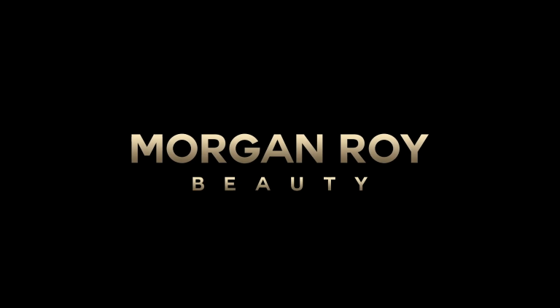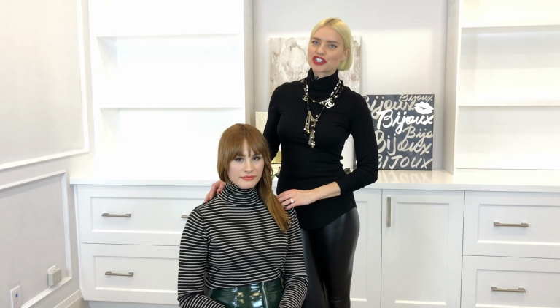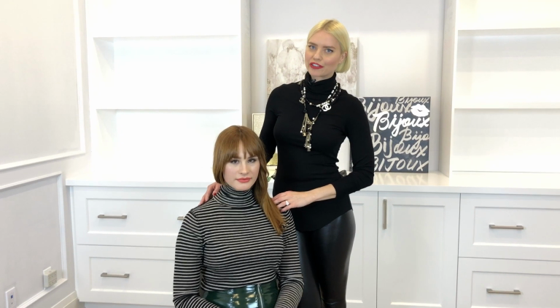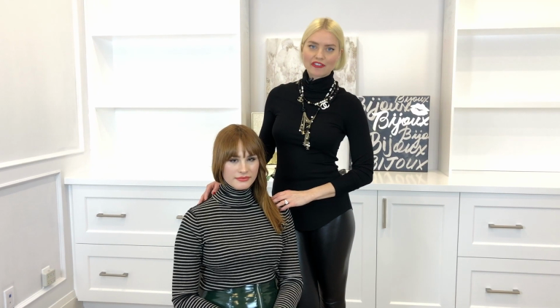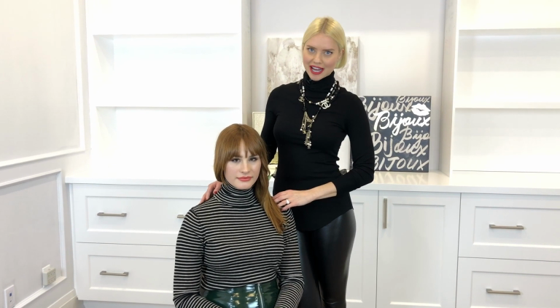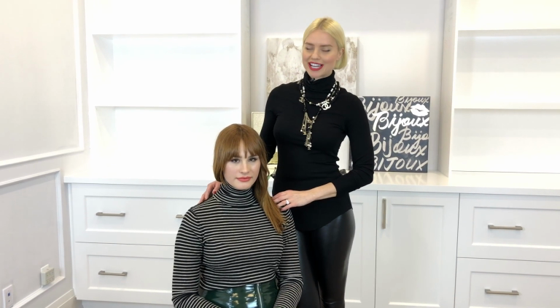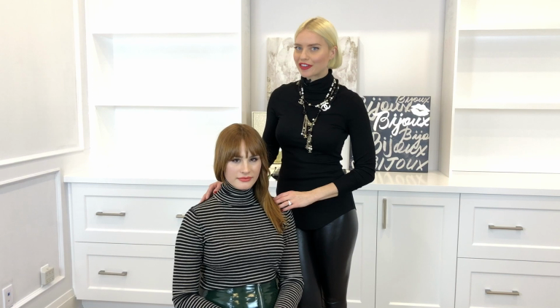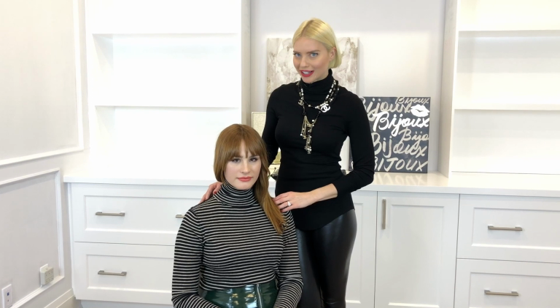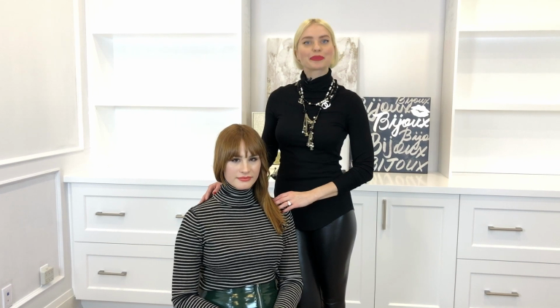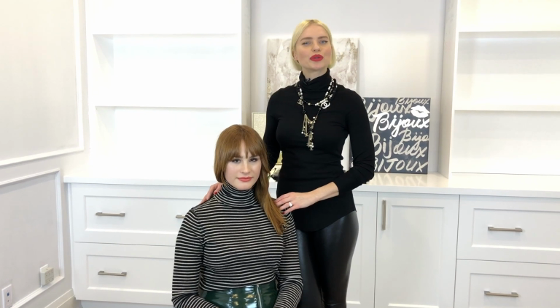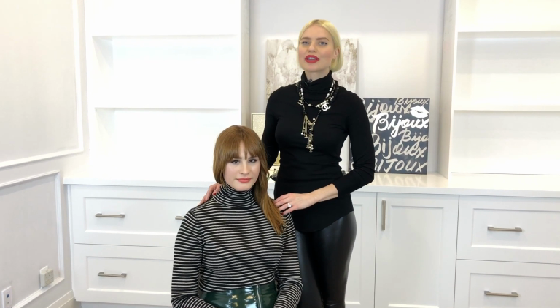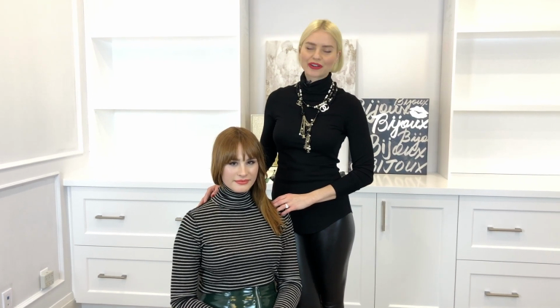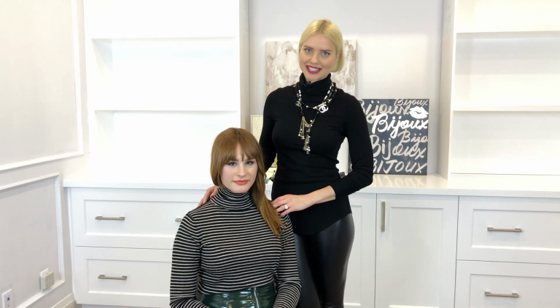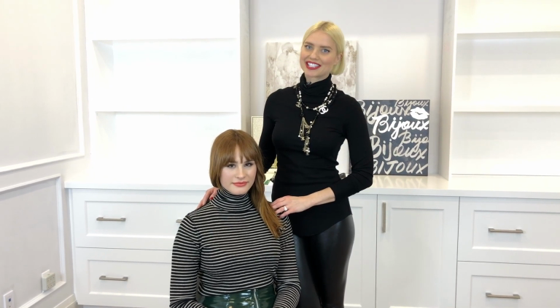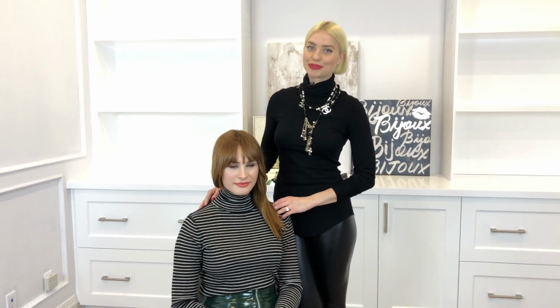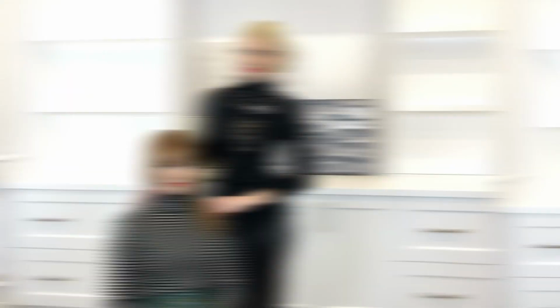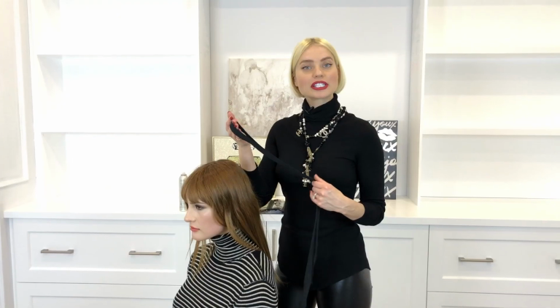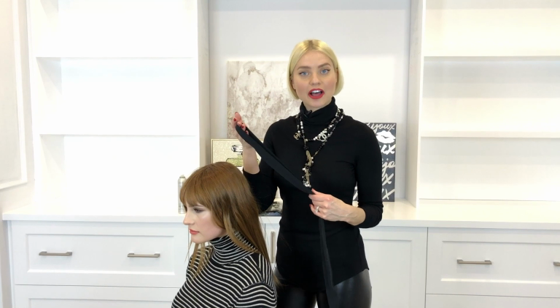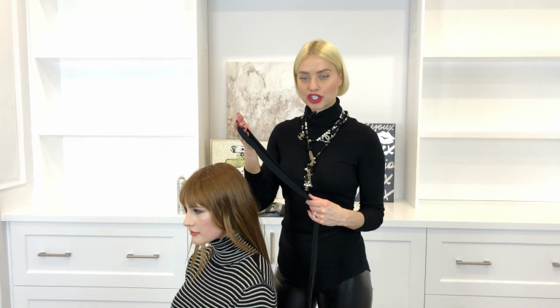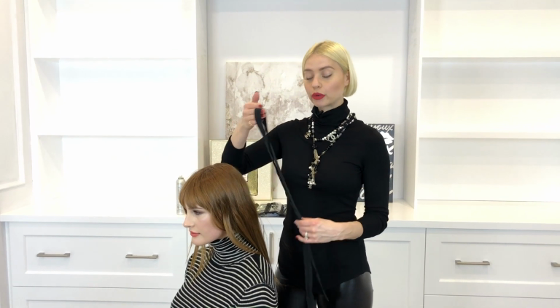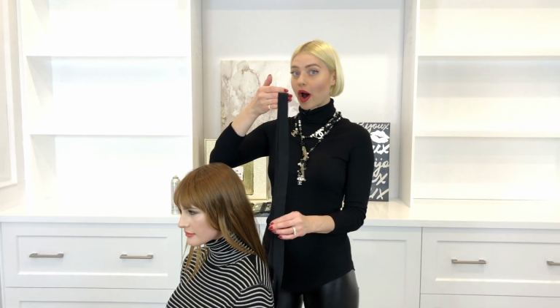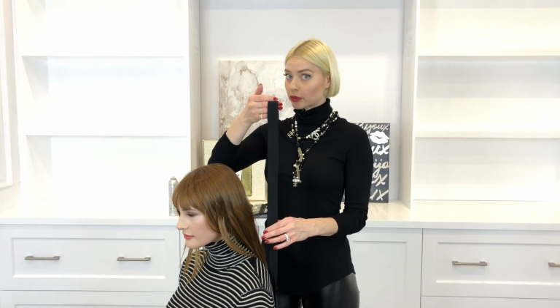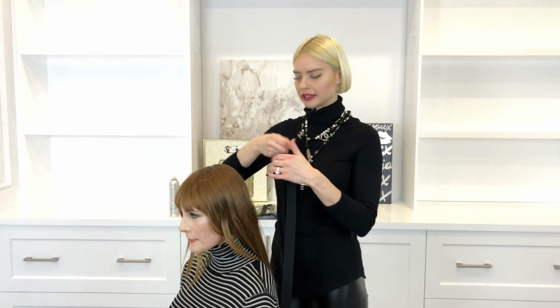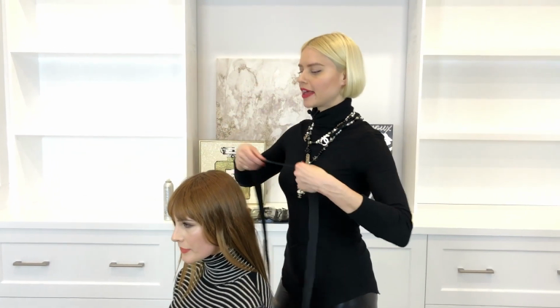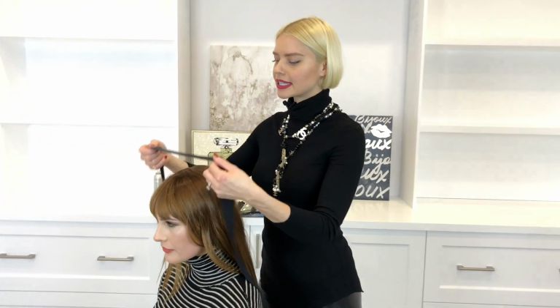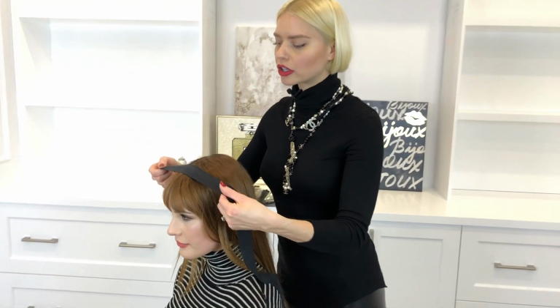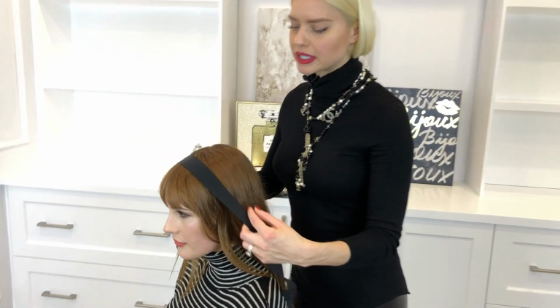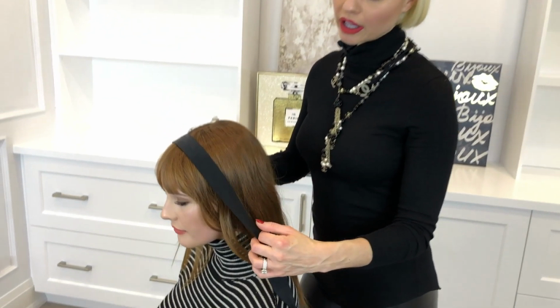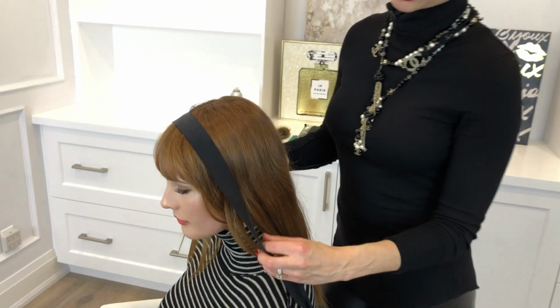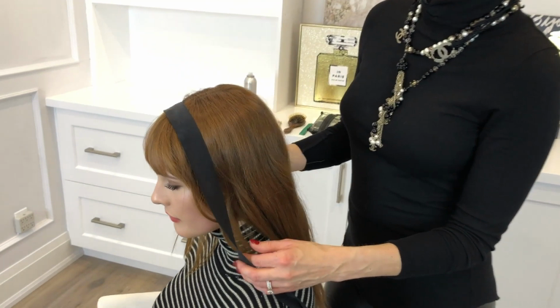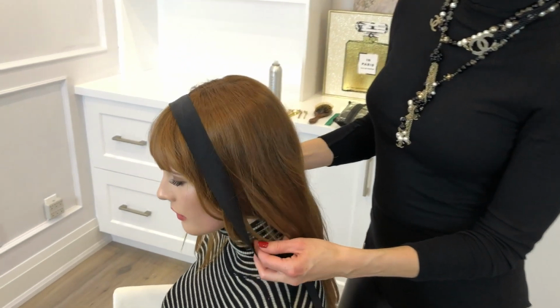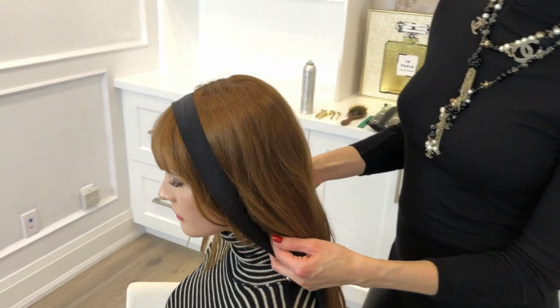The French are known for their effortless style. Today on My Friend Bianca I'm going to show you three very easy and simple updos. The first hairstyle that I'm going to show you requires a ribbon, and this is a look that you see a lot of pictures of Brigitte Bardot wearing.